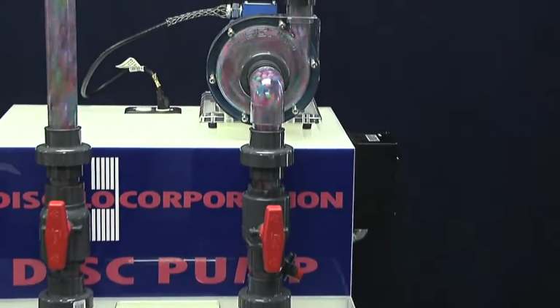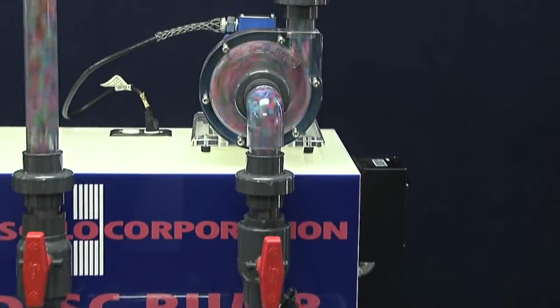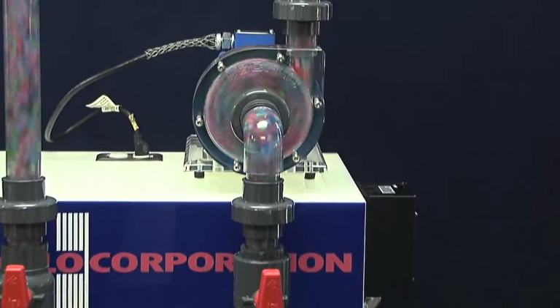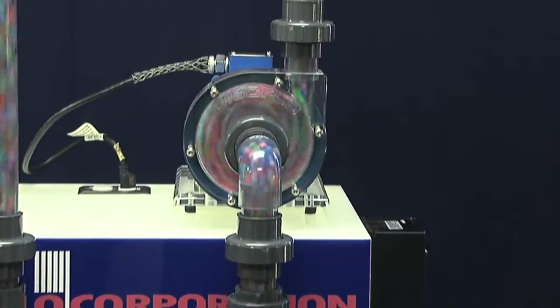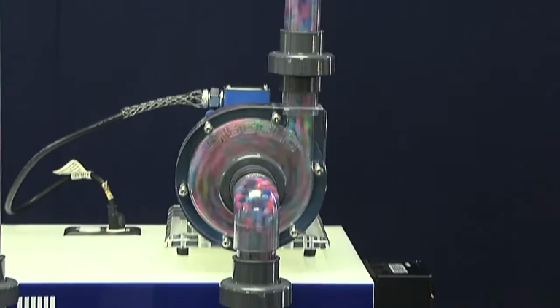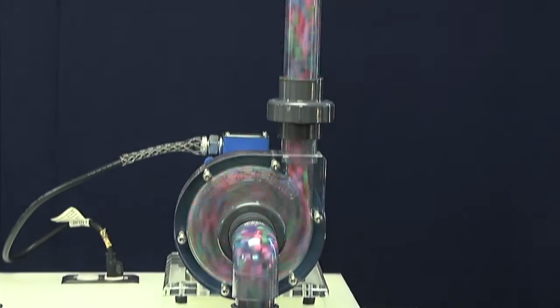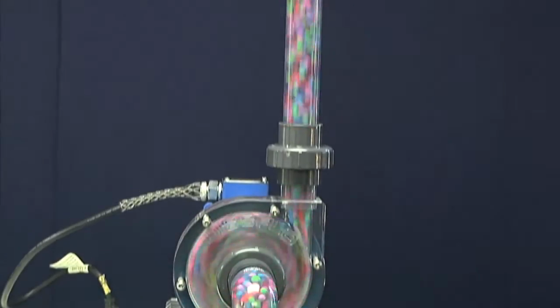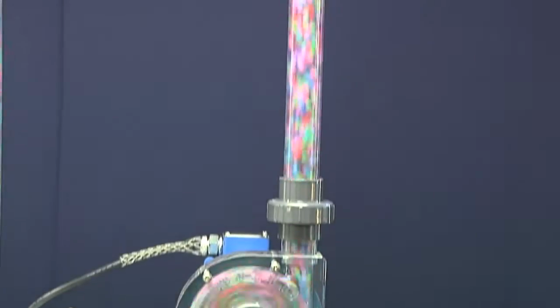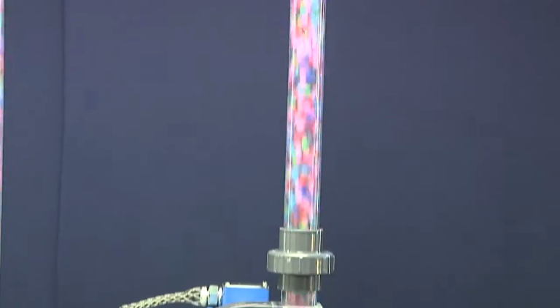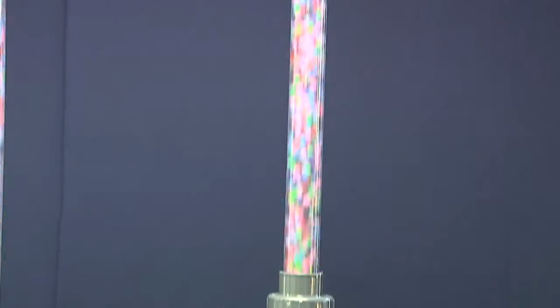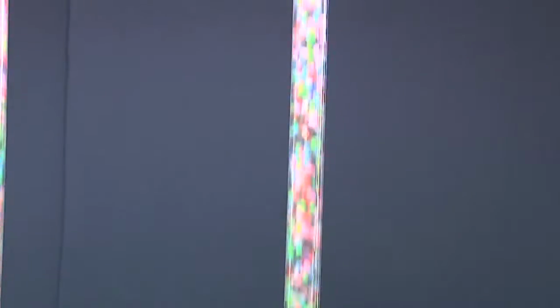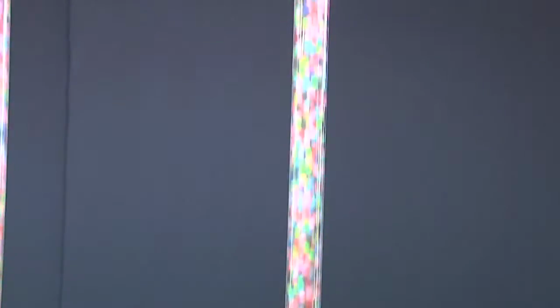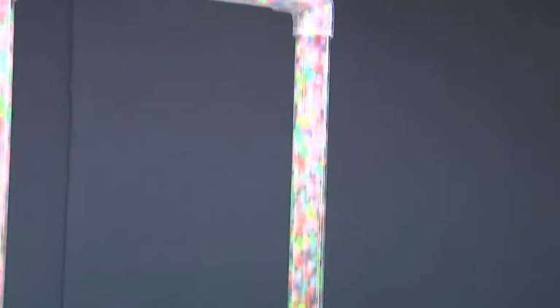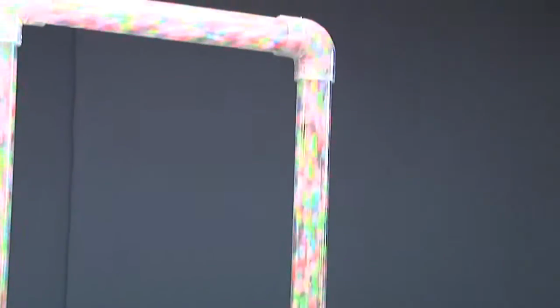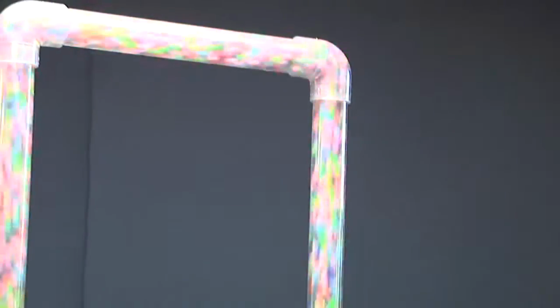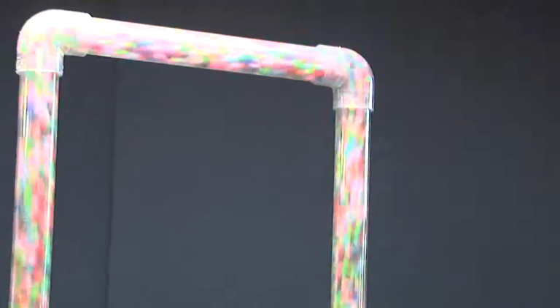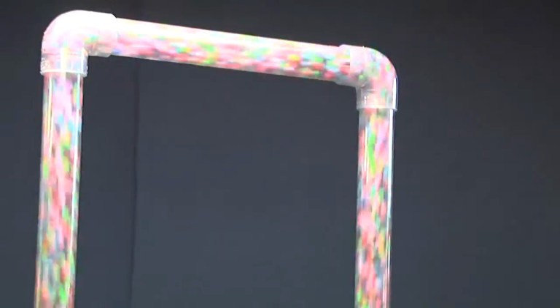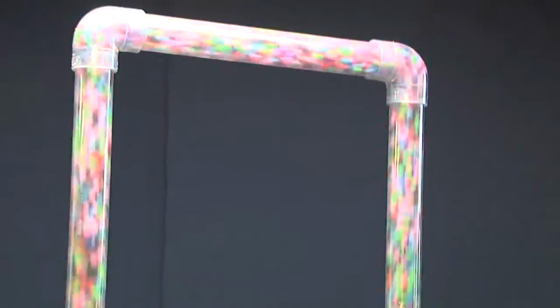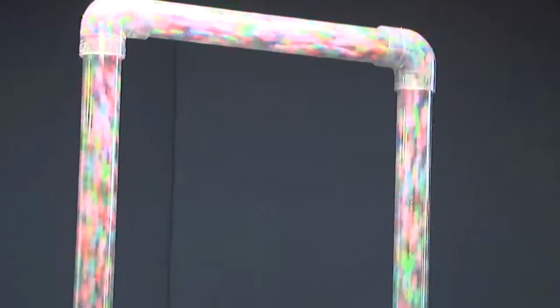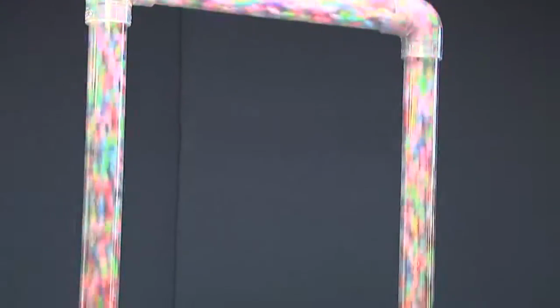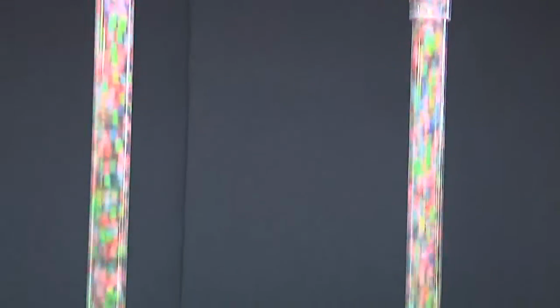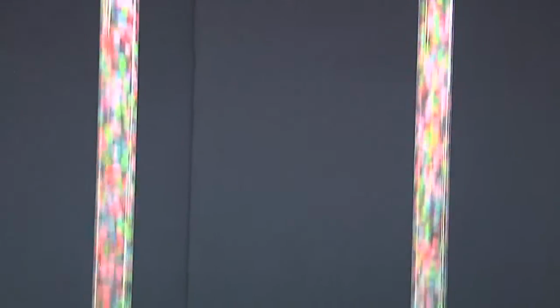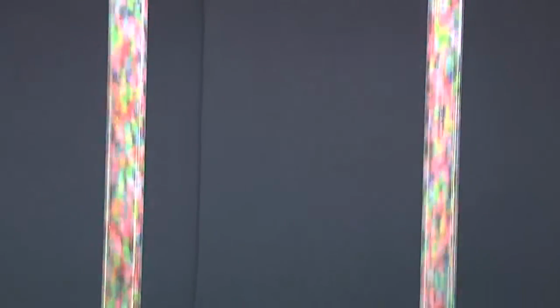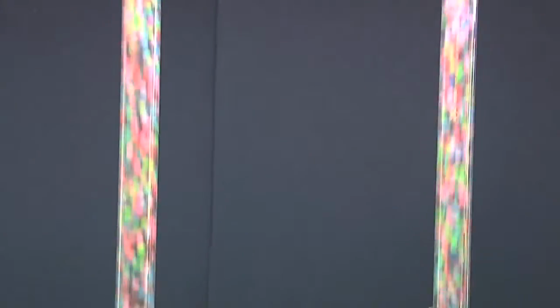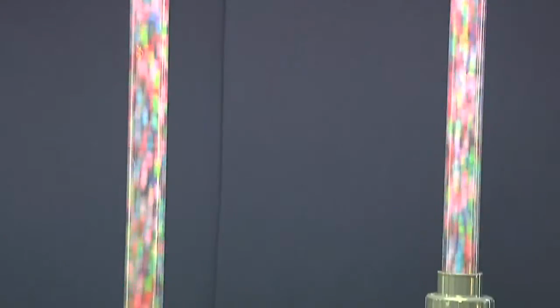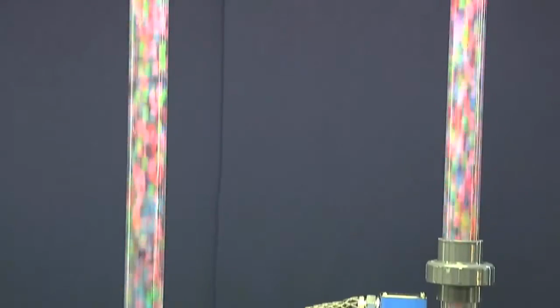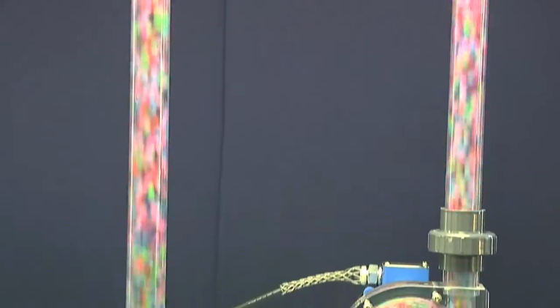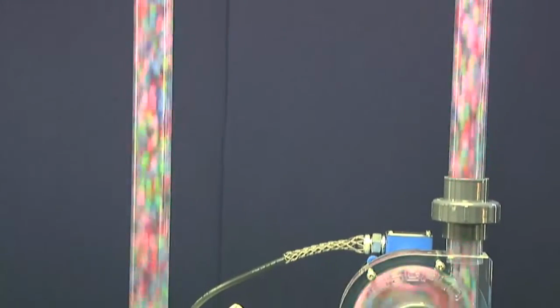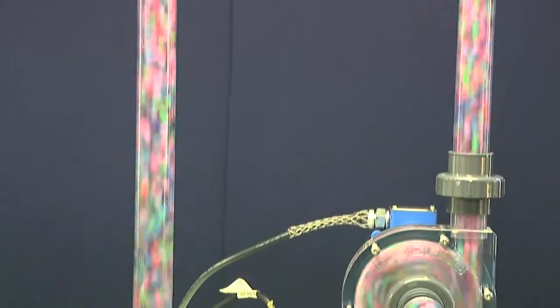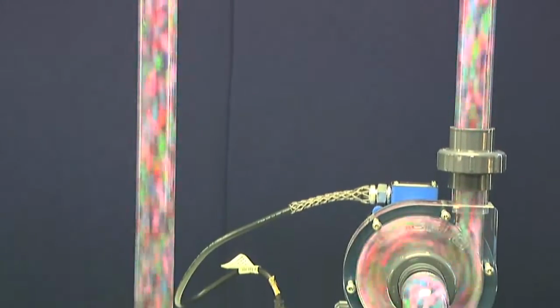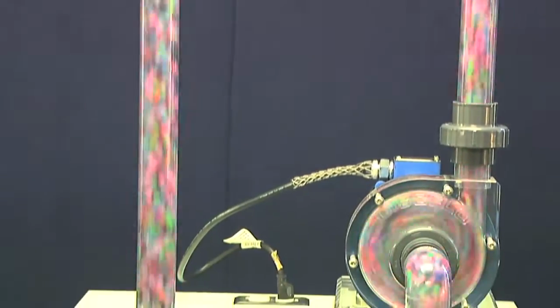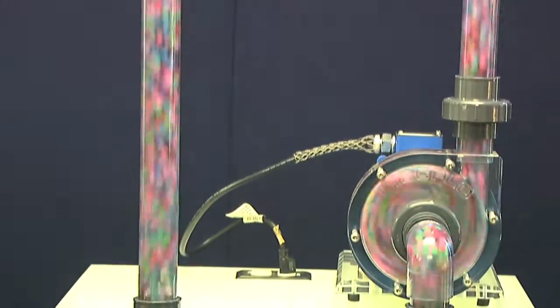Hi, welcome to the Disflow Pump demonstration where we will explain the Disflow technology, show how our pump works, and discuss the capabilities, benefits, and advantages of our pump.